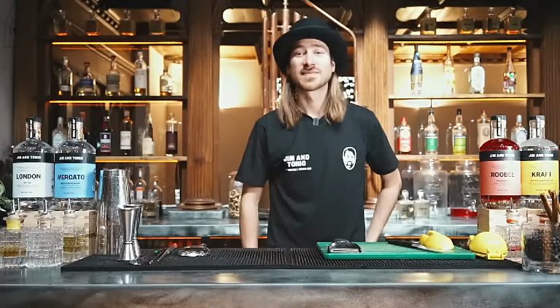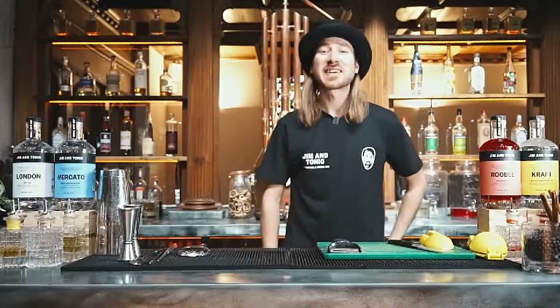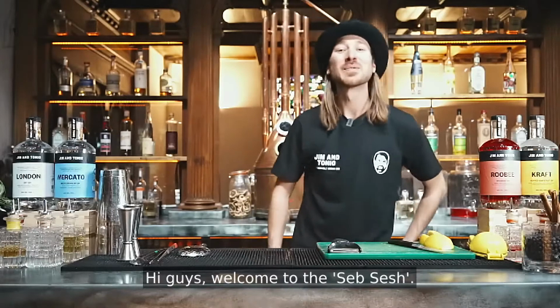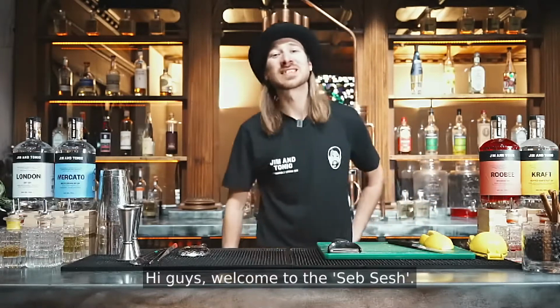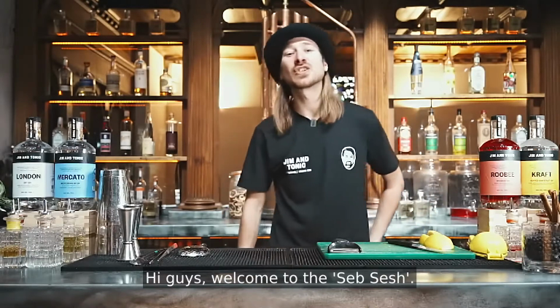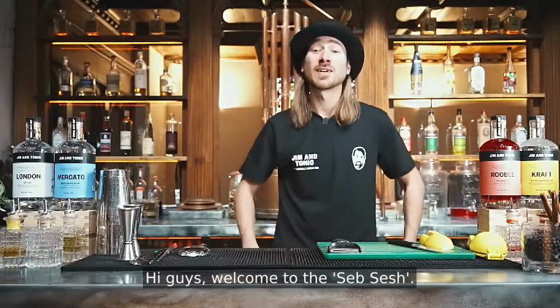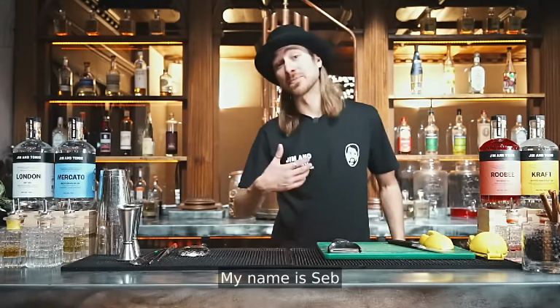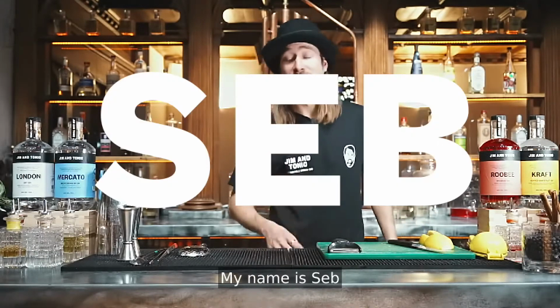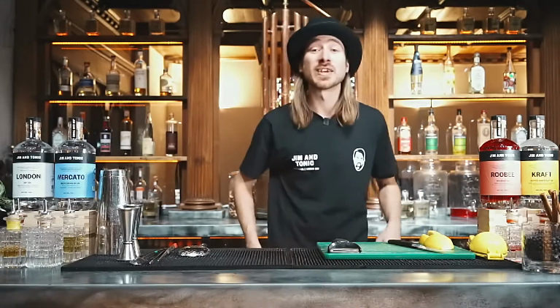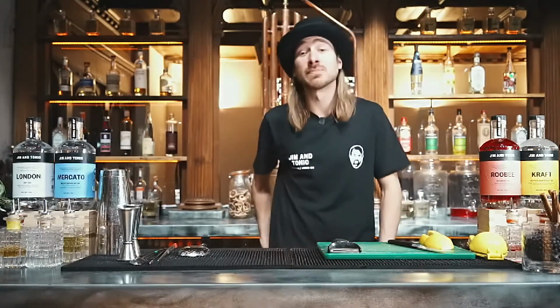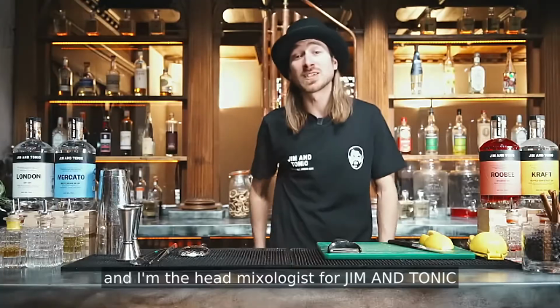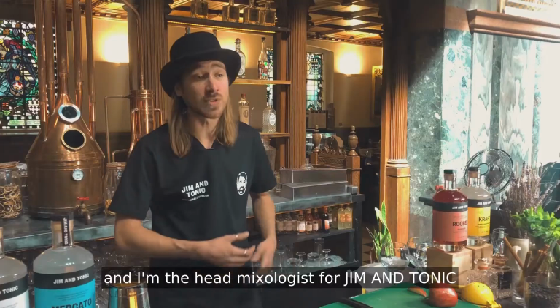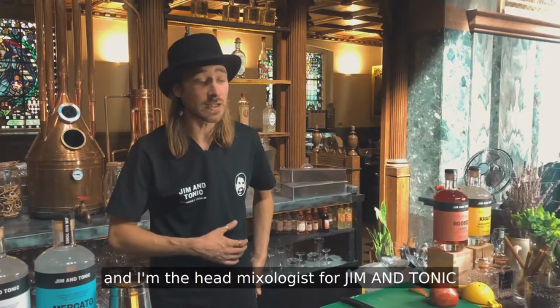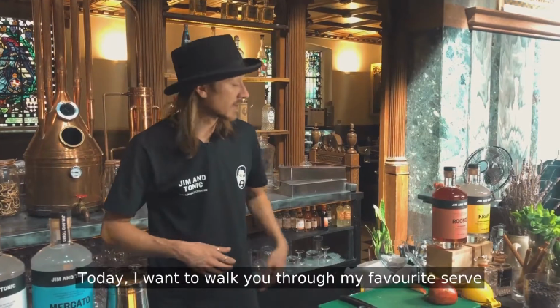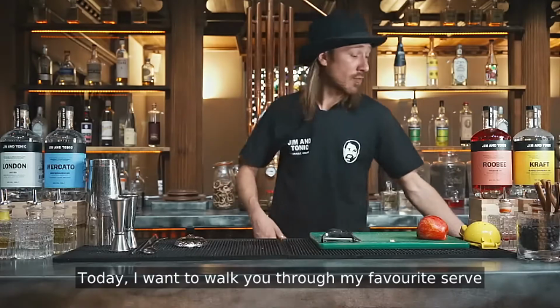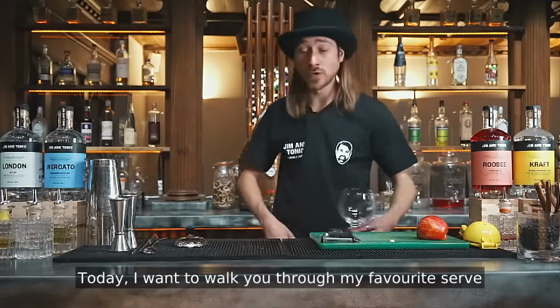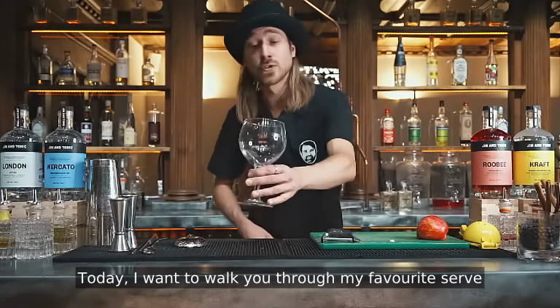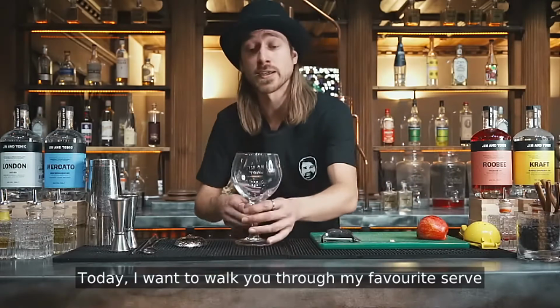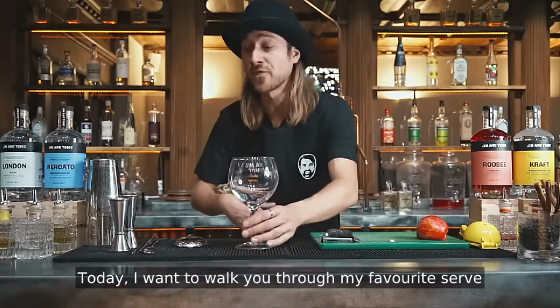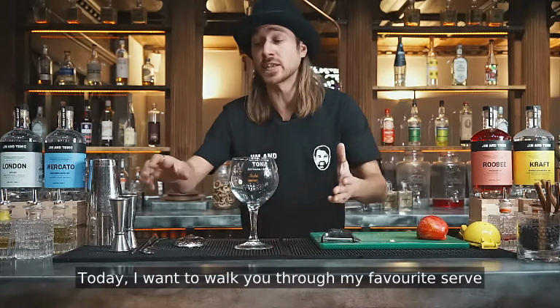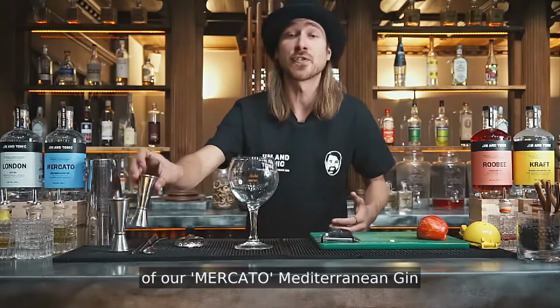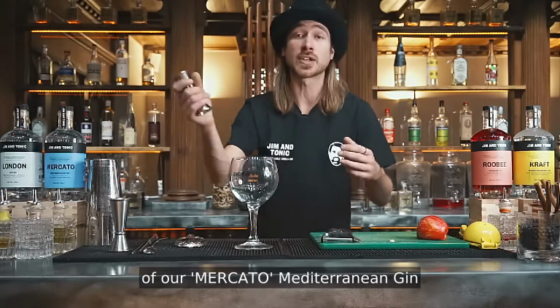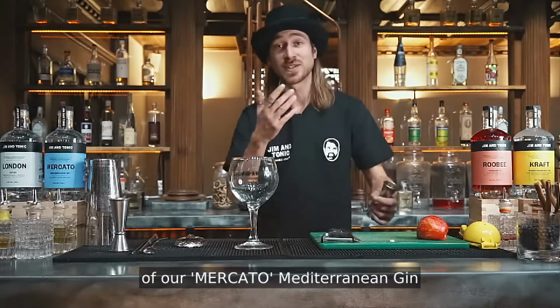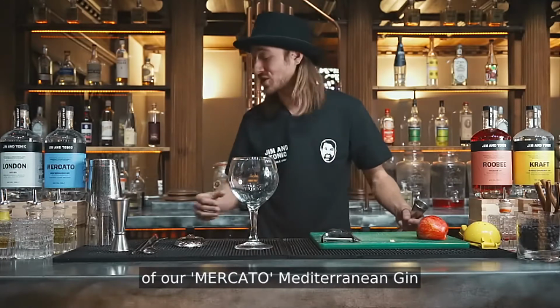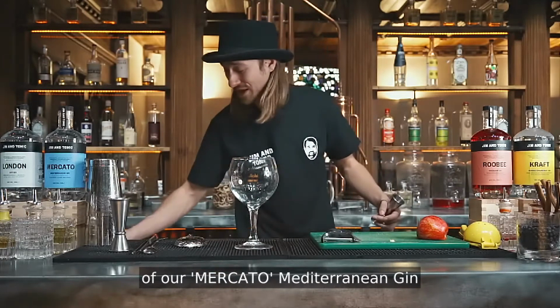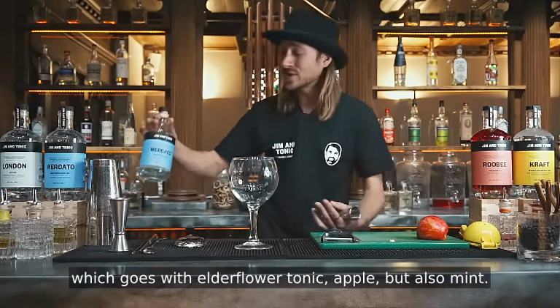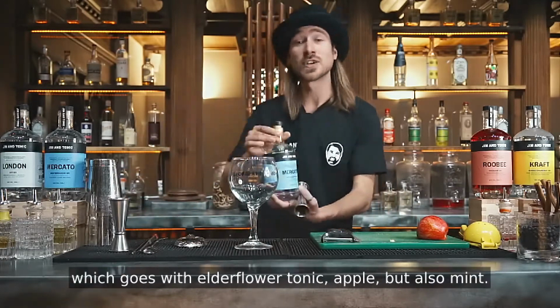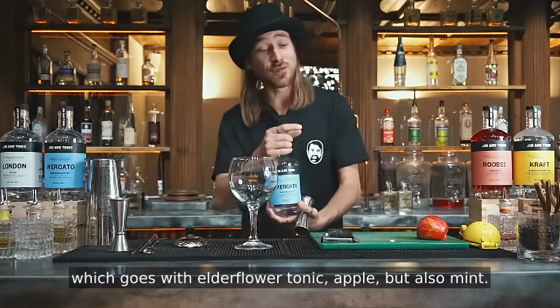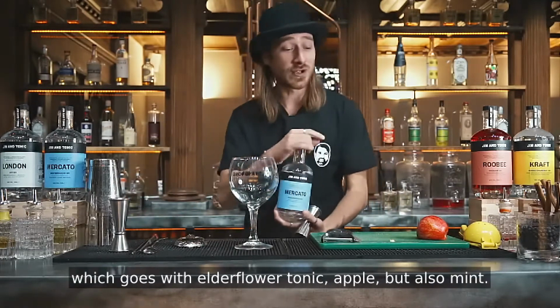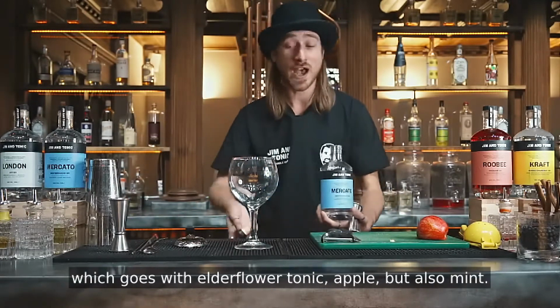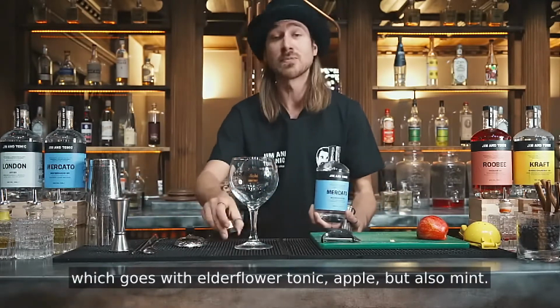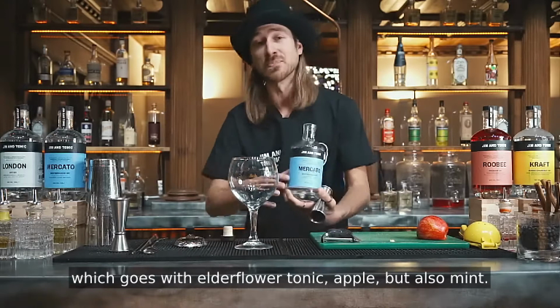Hi guys, welcome to the Seb Sesh. My name is Seb and I'm the Head Mixologist for Gym & Tonic. Today I want to walk you through my favorite serve for the Mercato Mediterranean Gin, which goes with elderflower tonic, apple, but also mint.